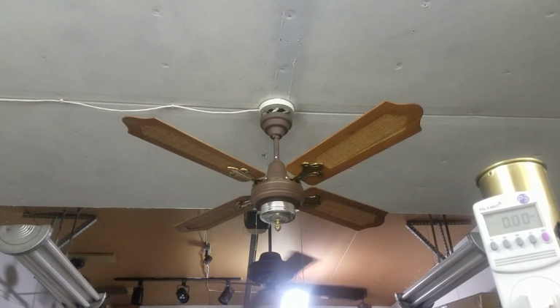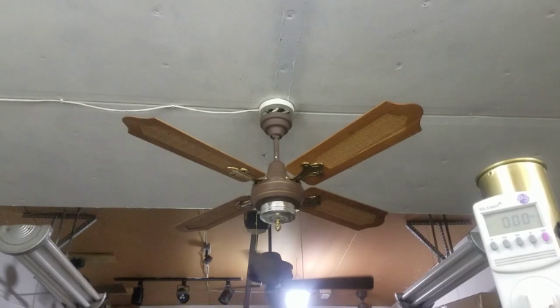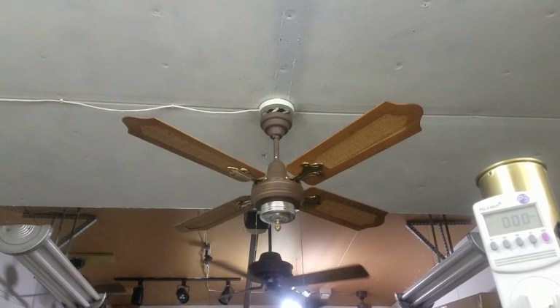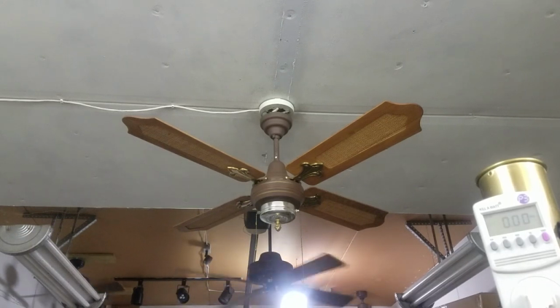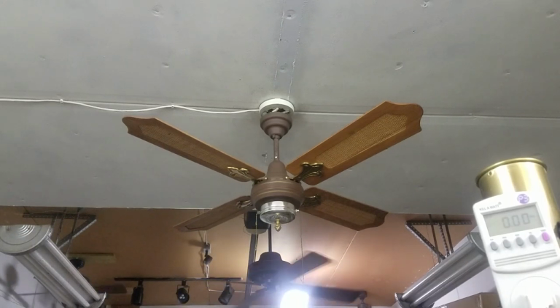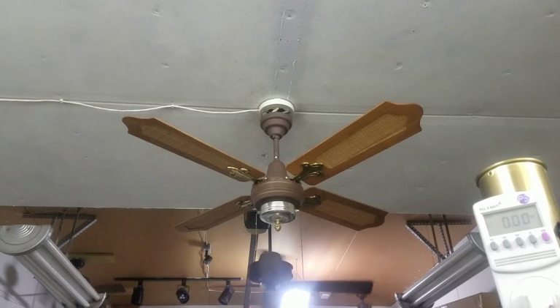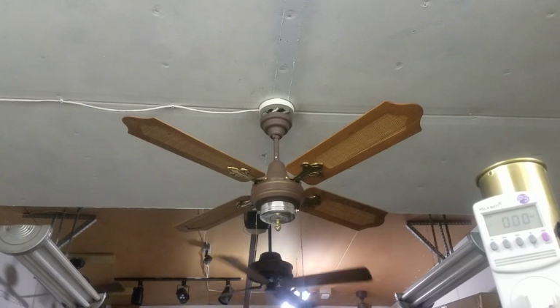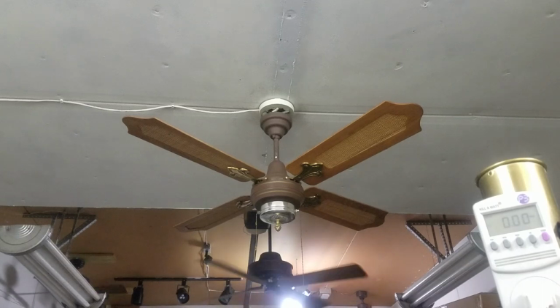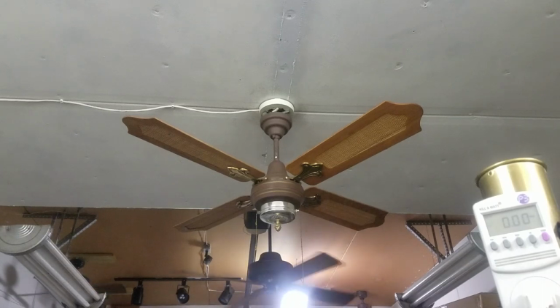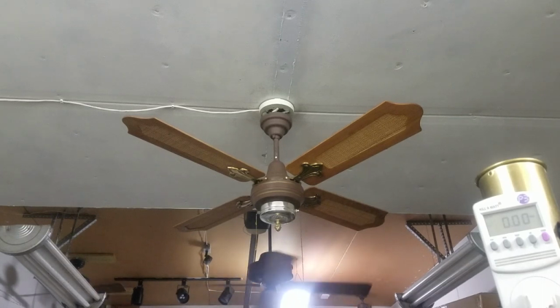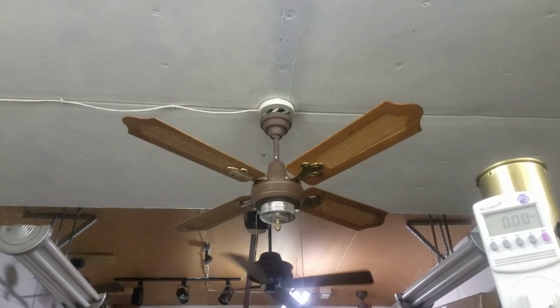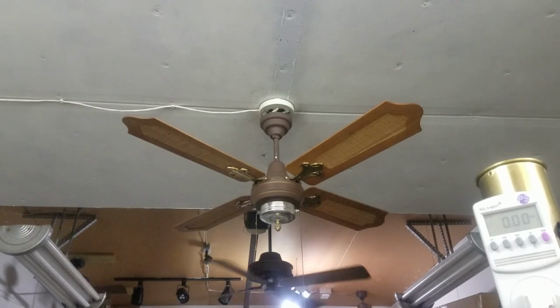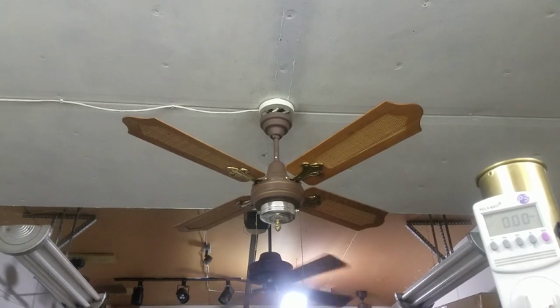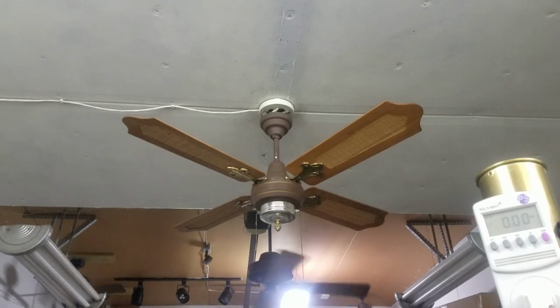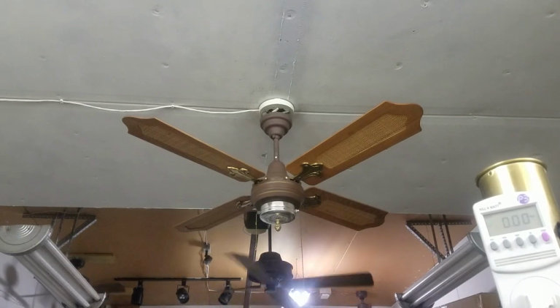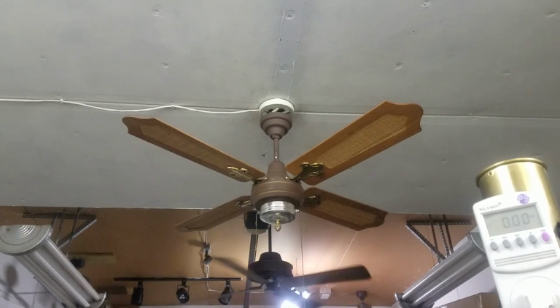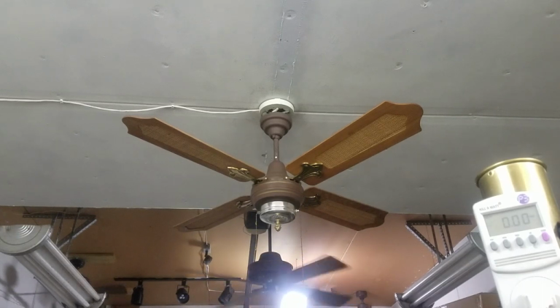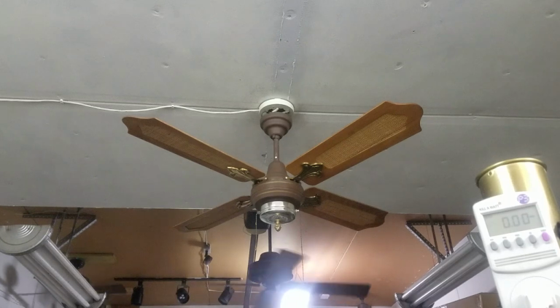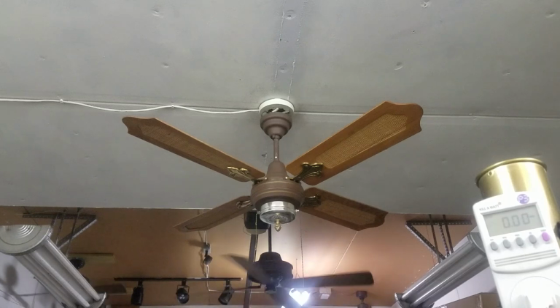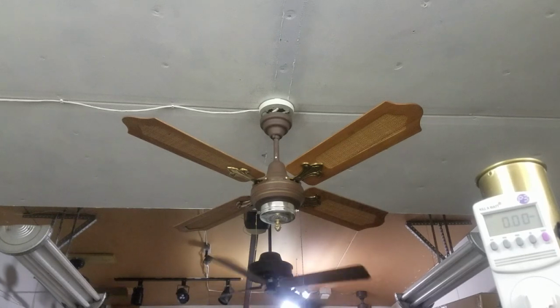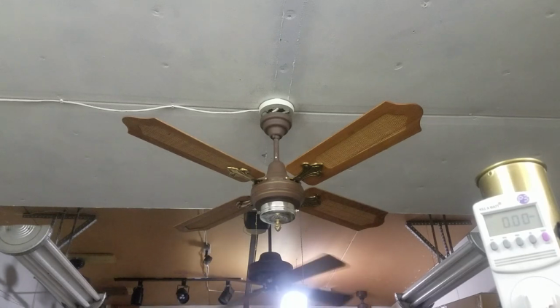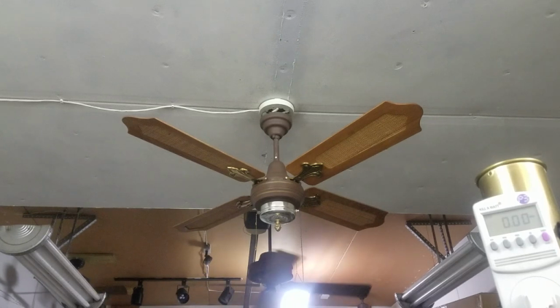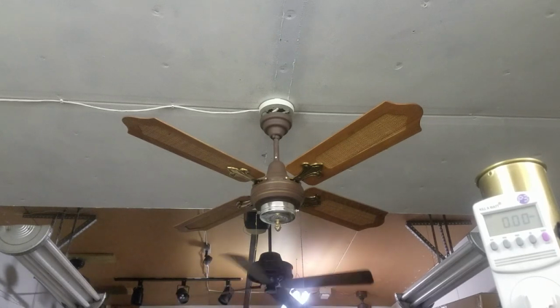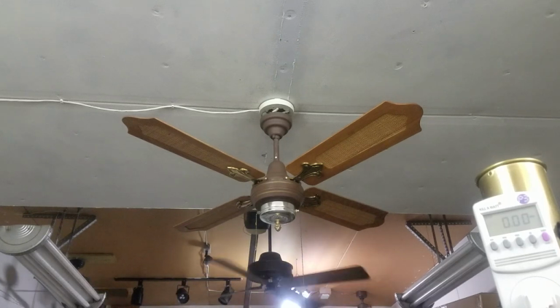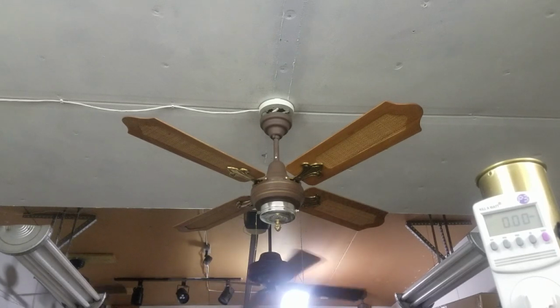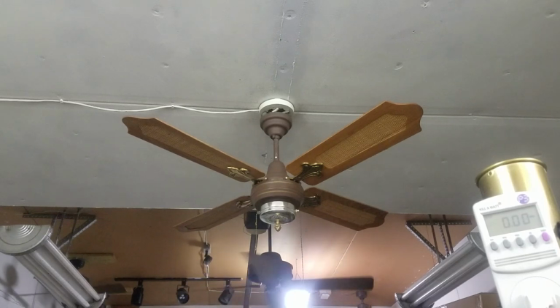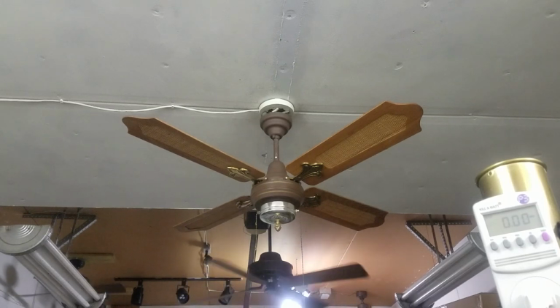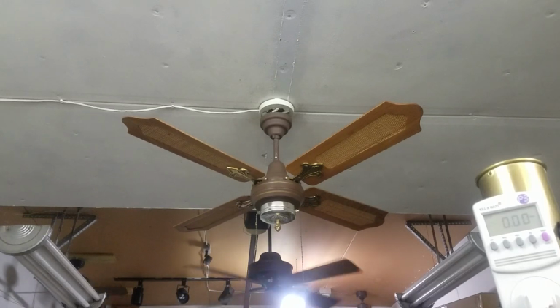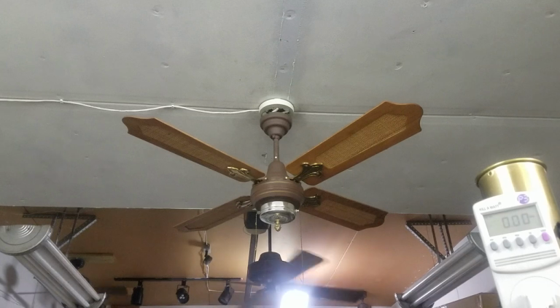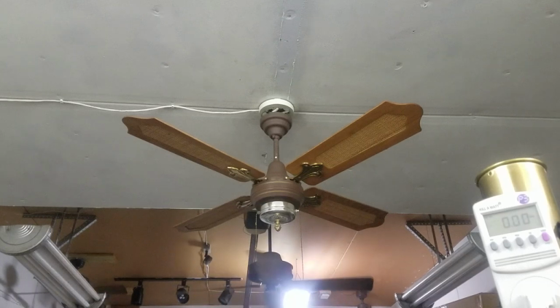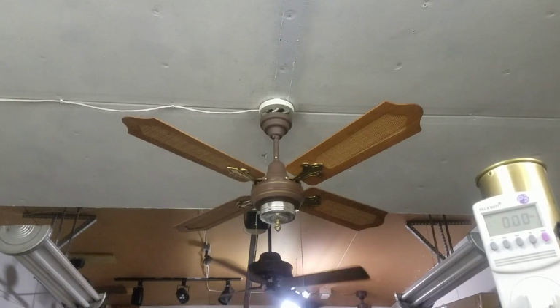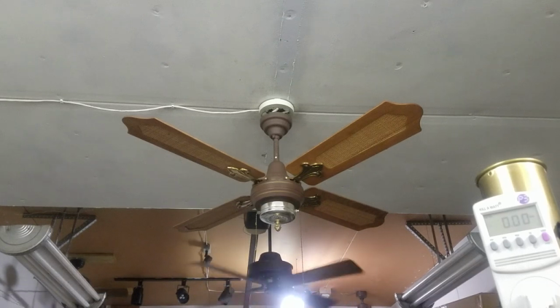You'll notice that the switch housing is a lighter brass than the blade brackets and the little finial. I think it was just one of those cheap brass finishes and it just faded. But it could have been this color — I've got no way of knowing.